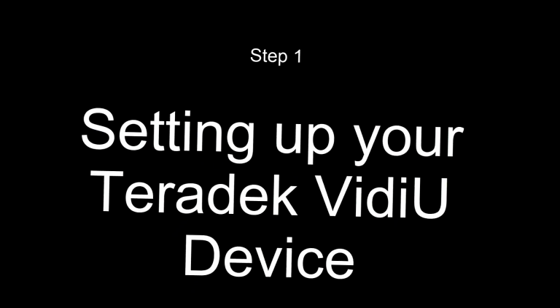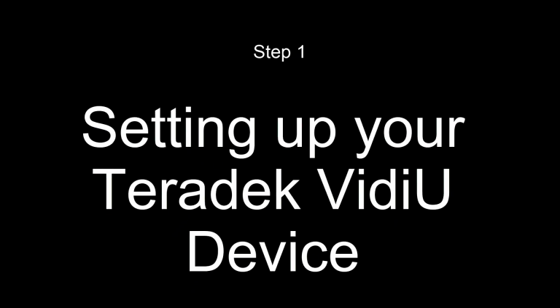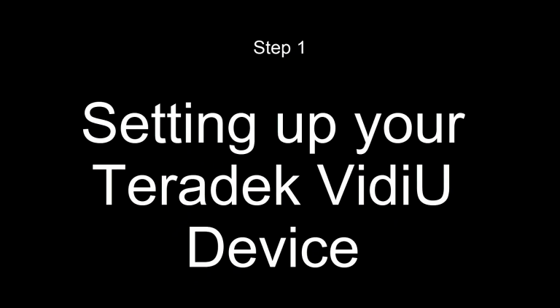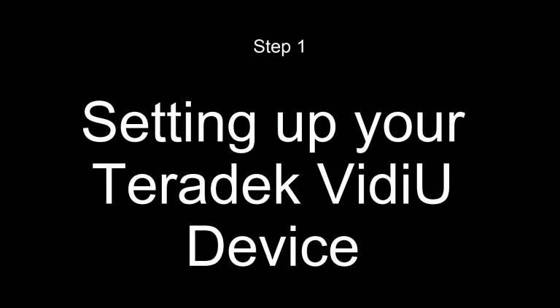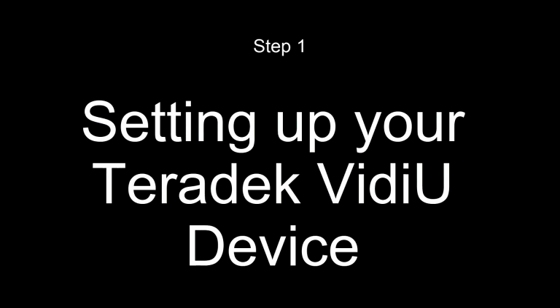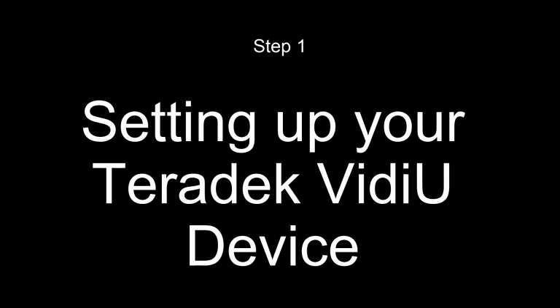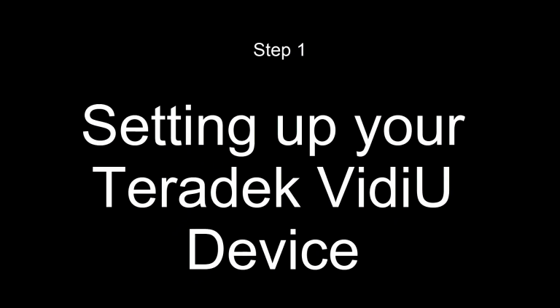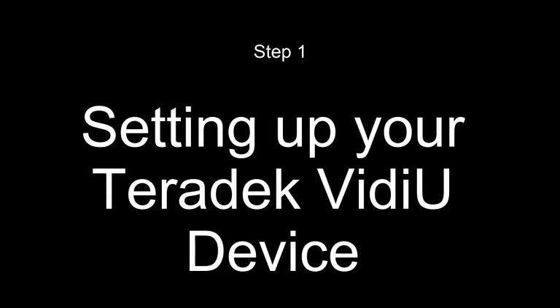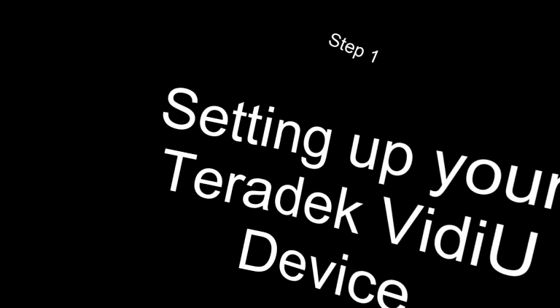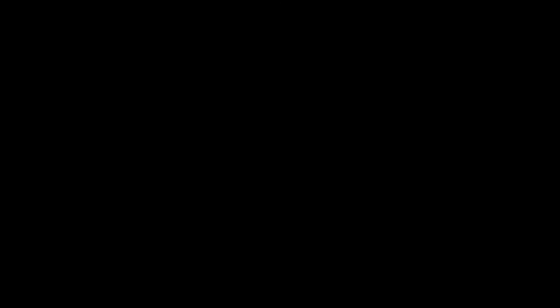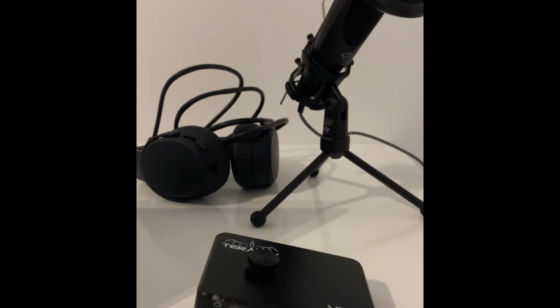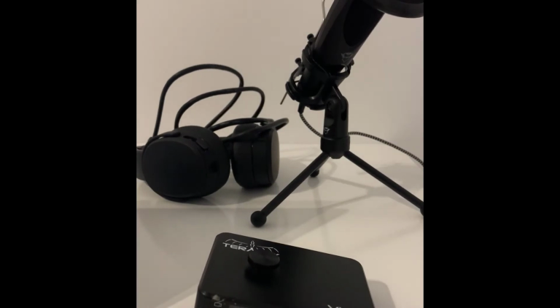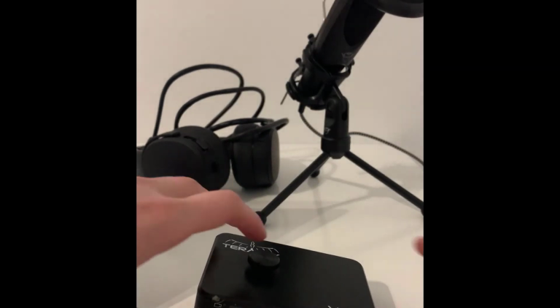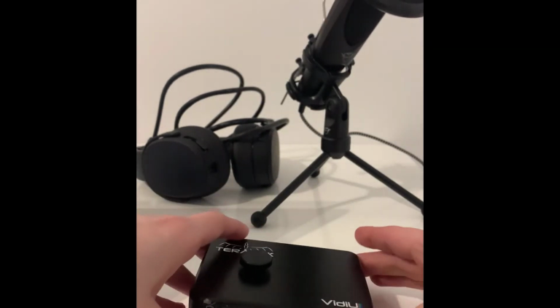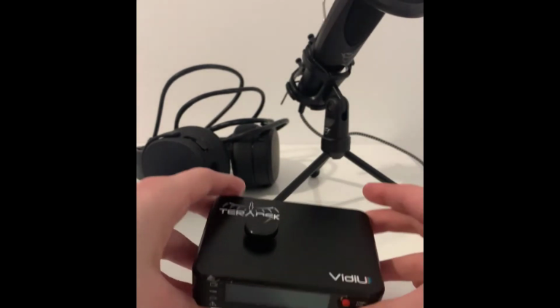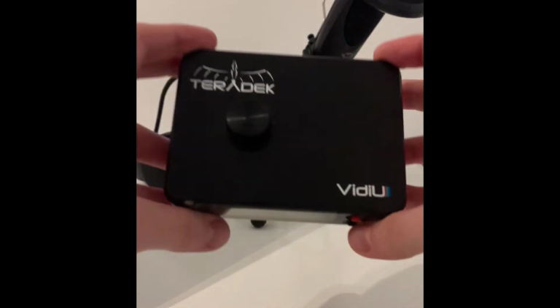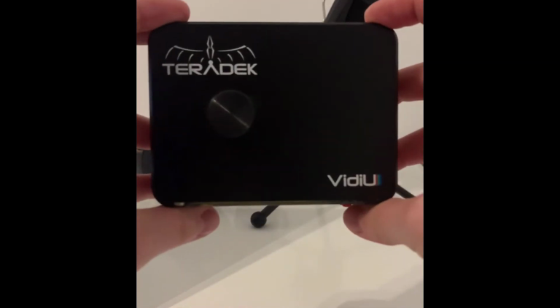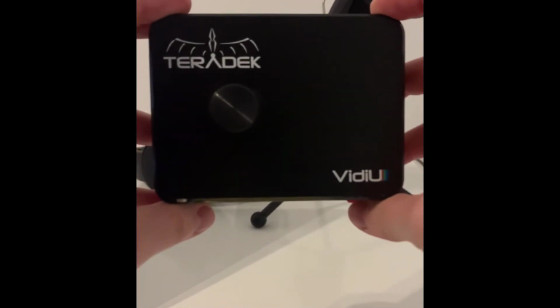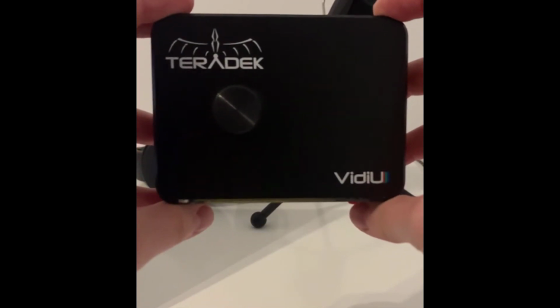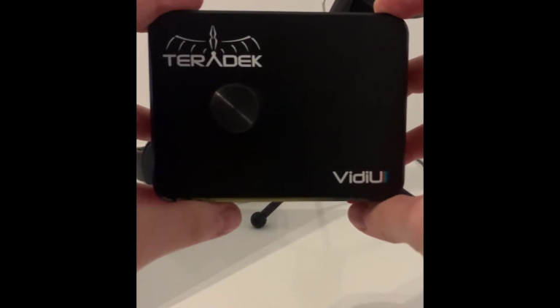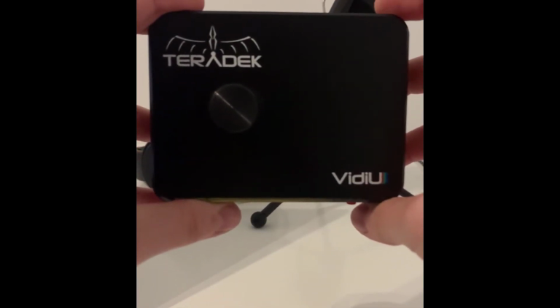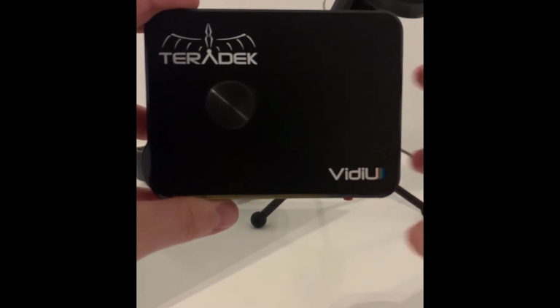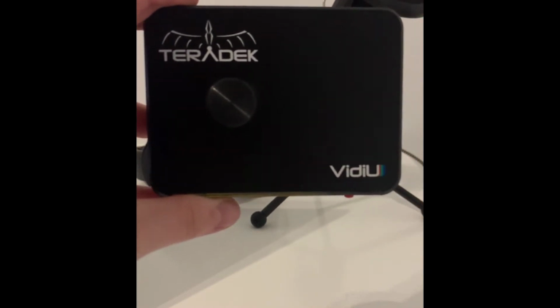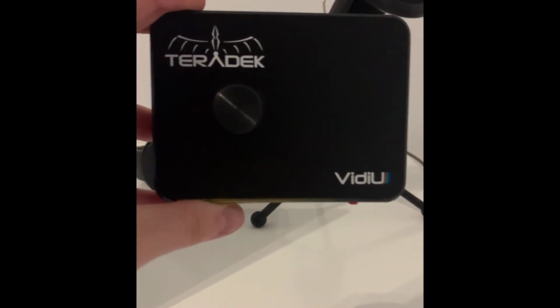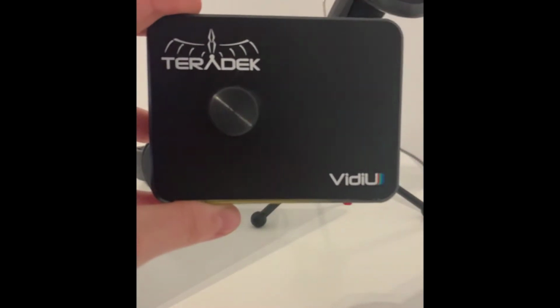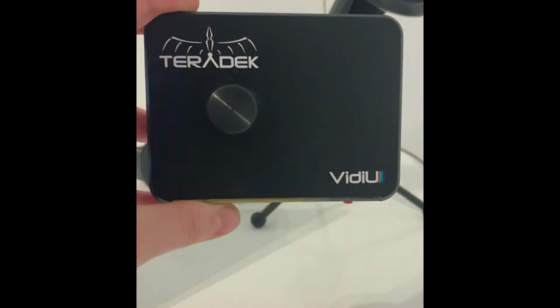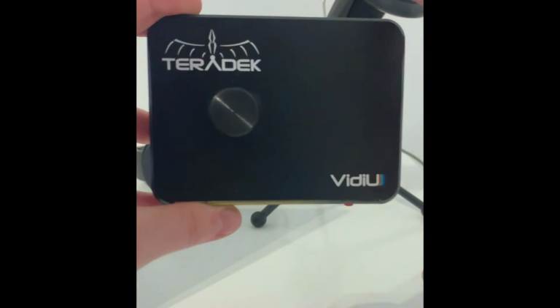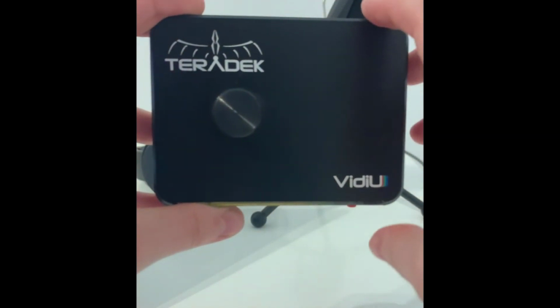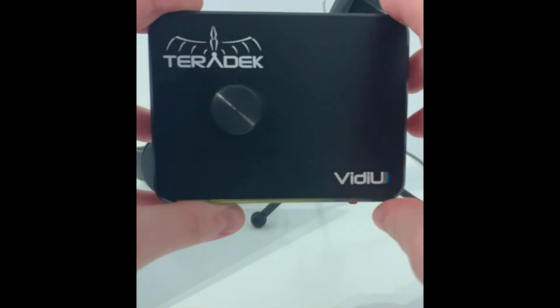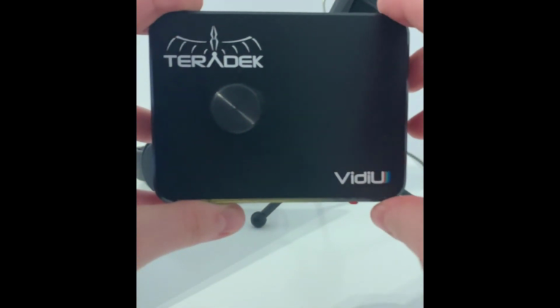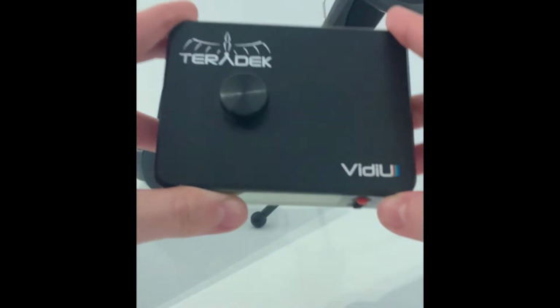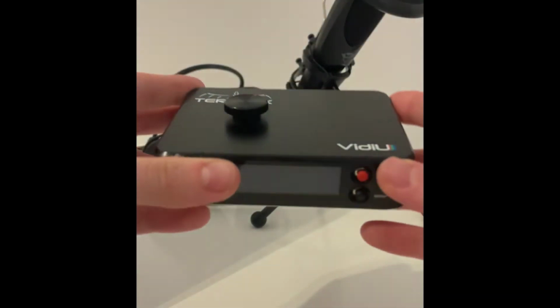First things first, let me show you how it looks like and show you how to set it up. As you can see, it's quite a compact, tiny little thing, very light. You can pop it into your bag and travel with it anywhere.